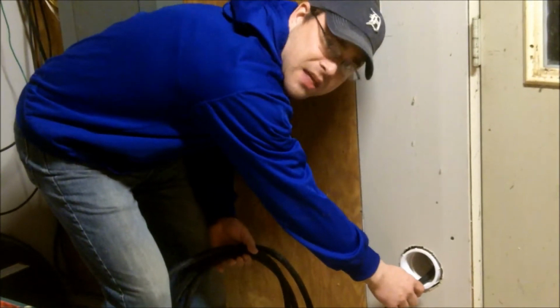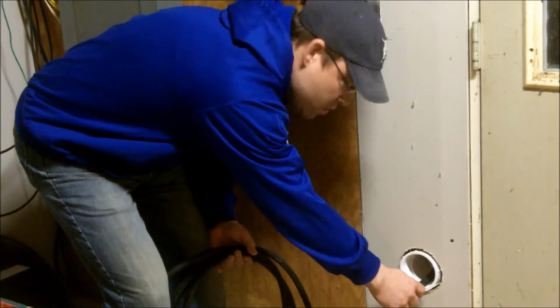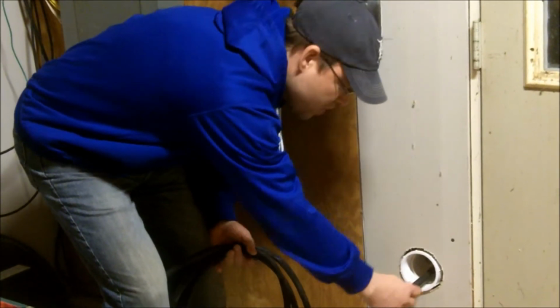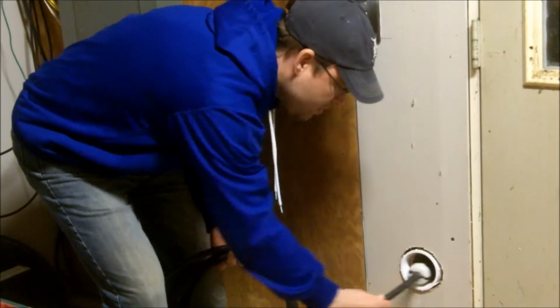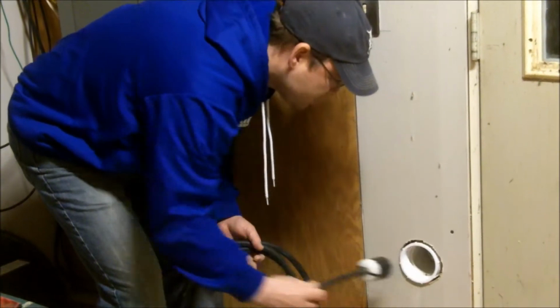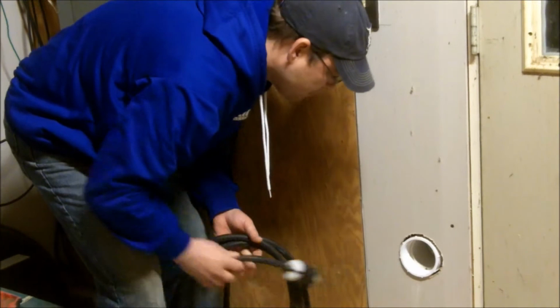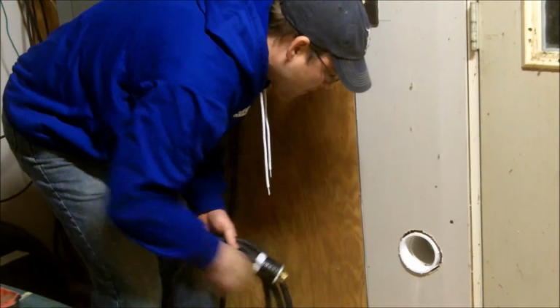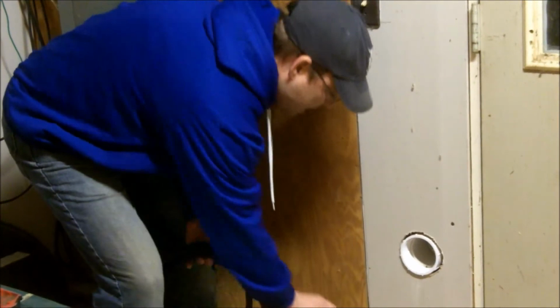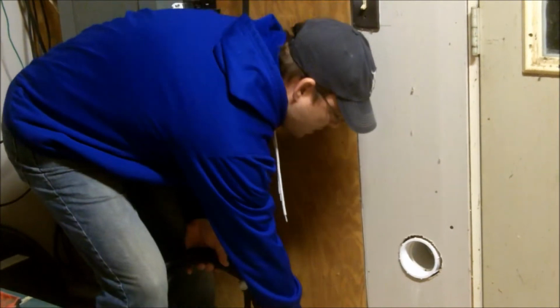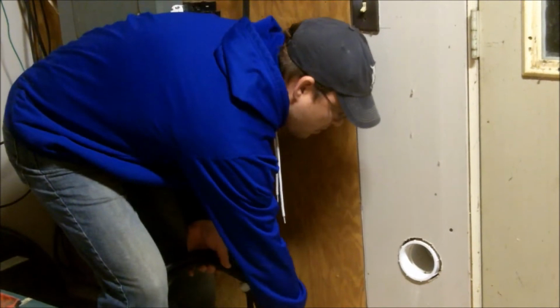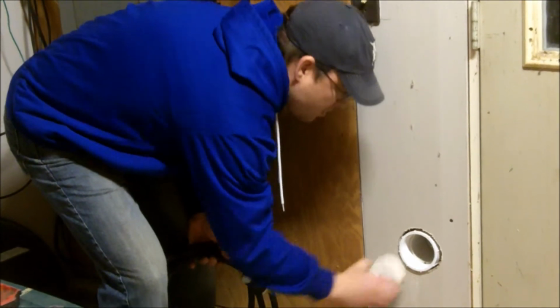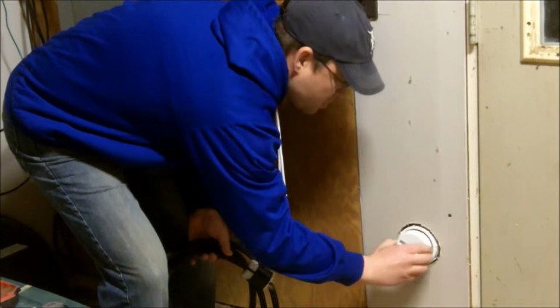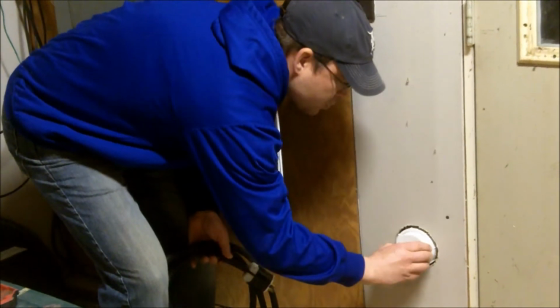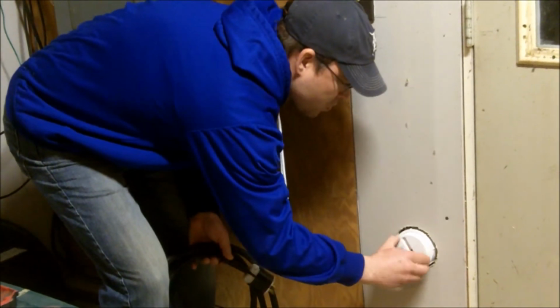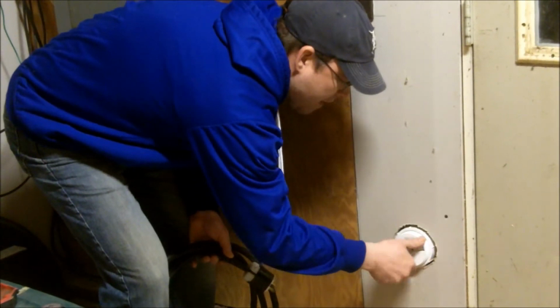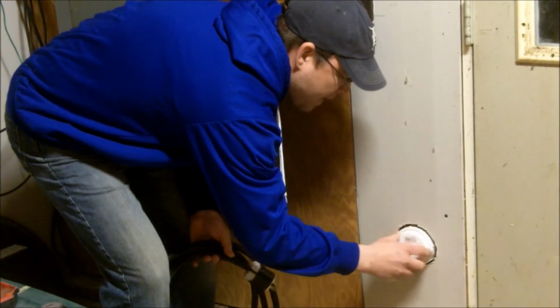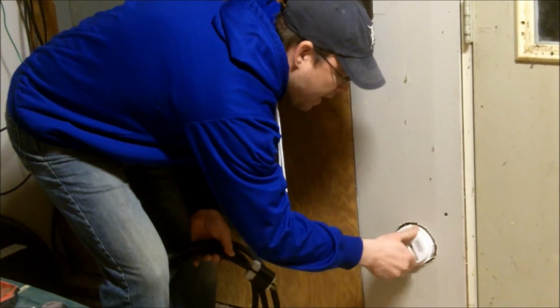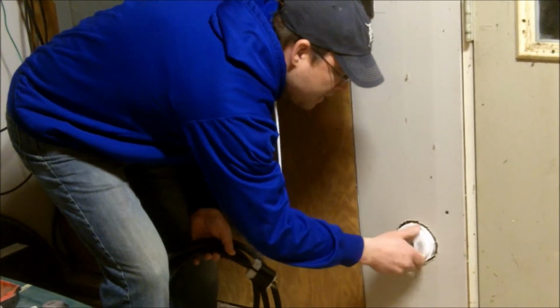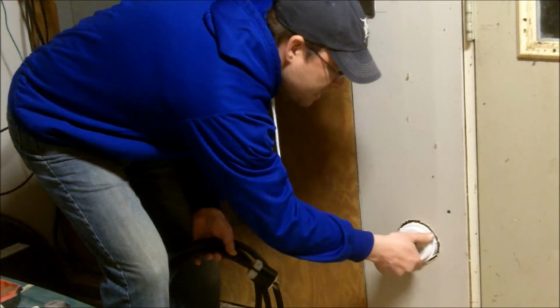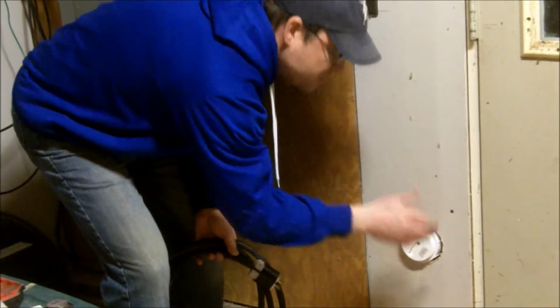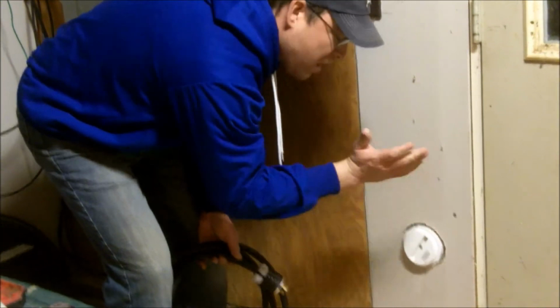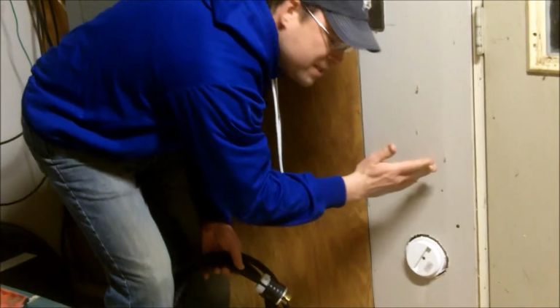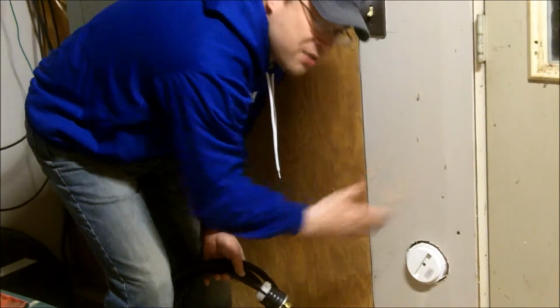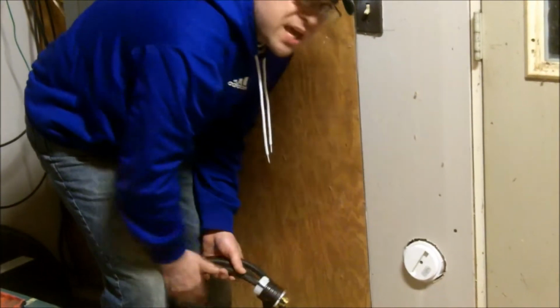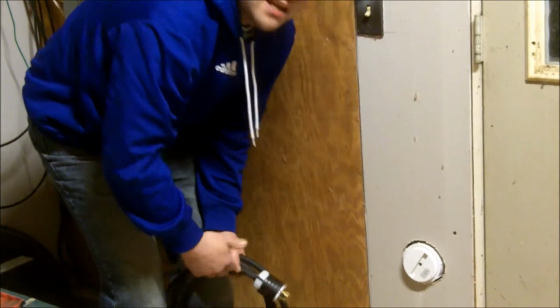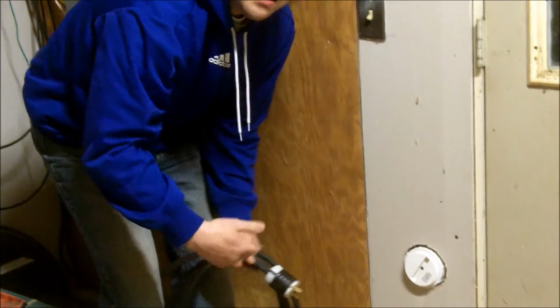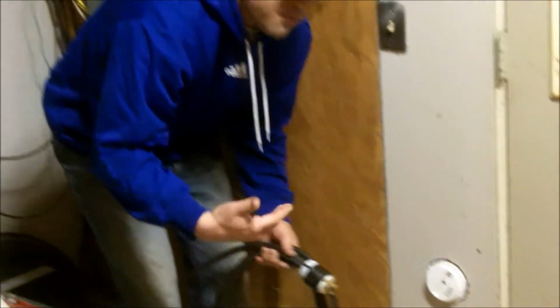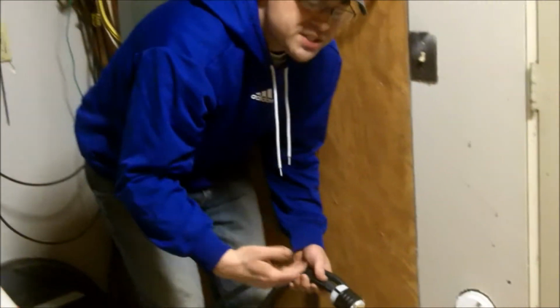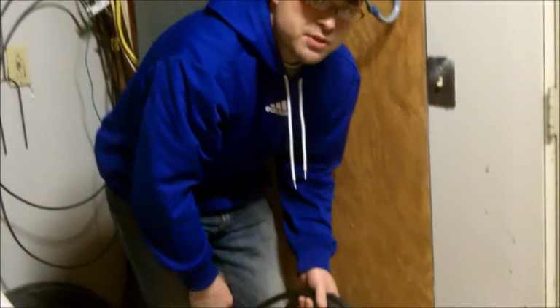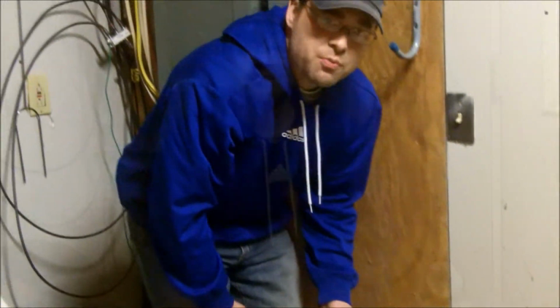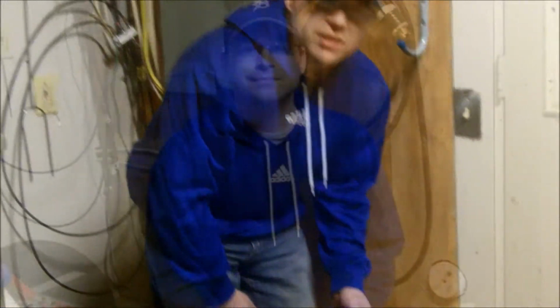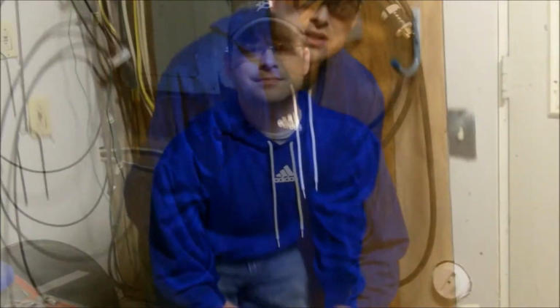Then when you're done, you can simply bring the cord back in, screw your cap back on, and it keeps the elements outside — a very simple, easy project to do.